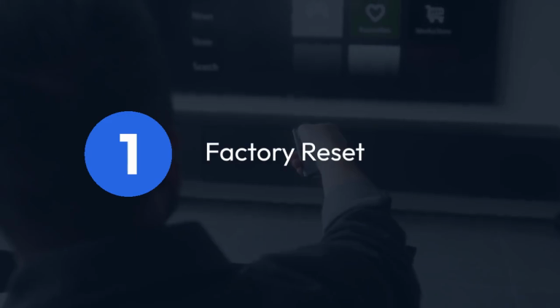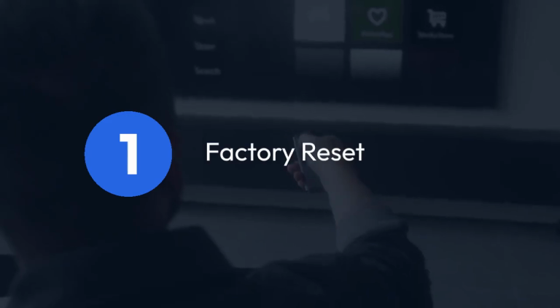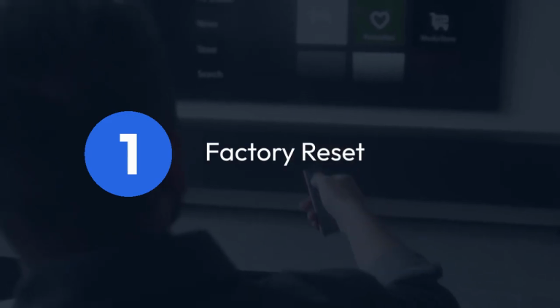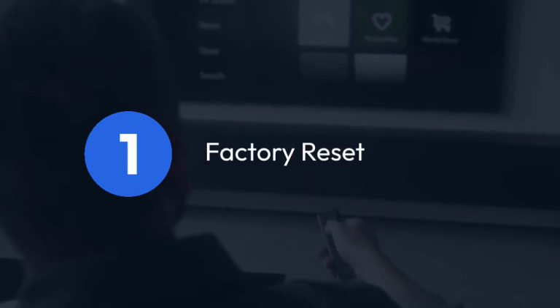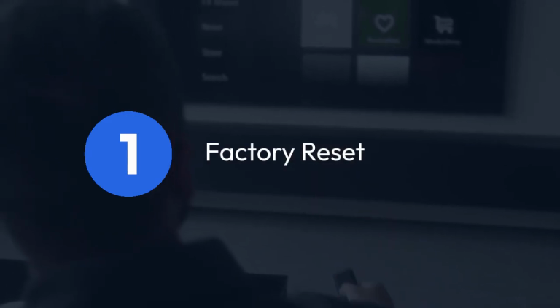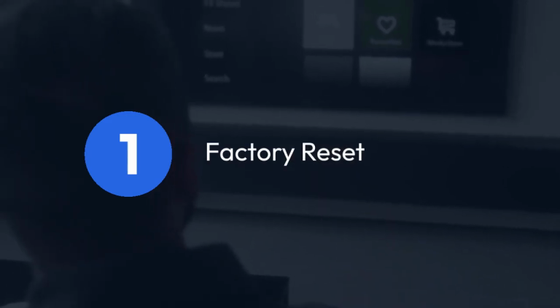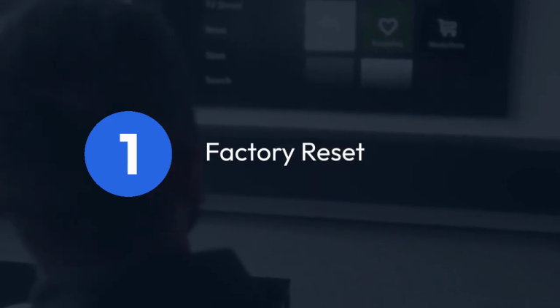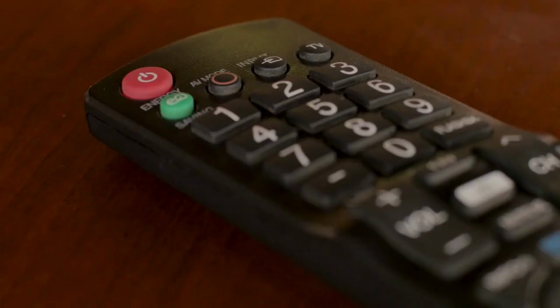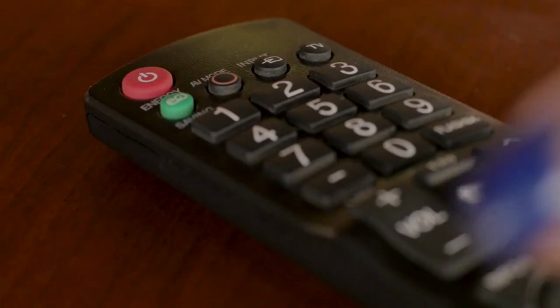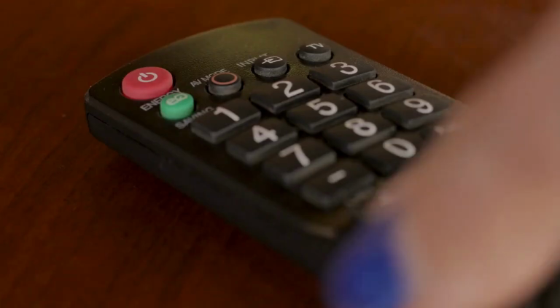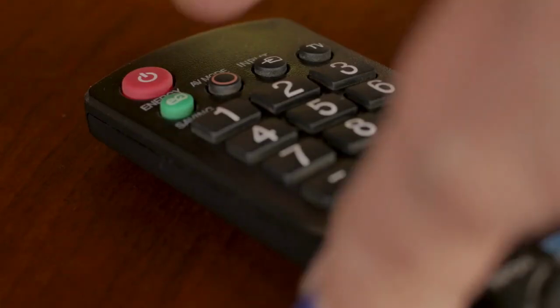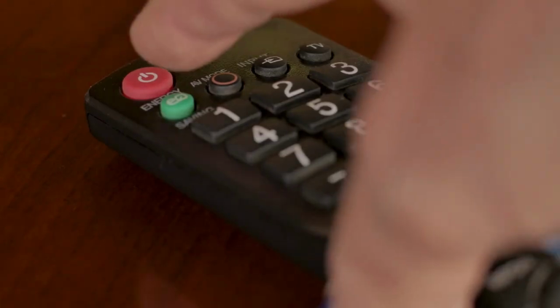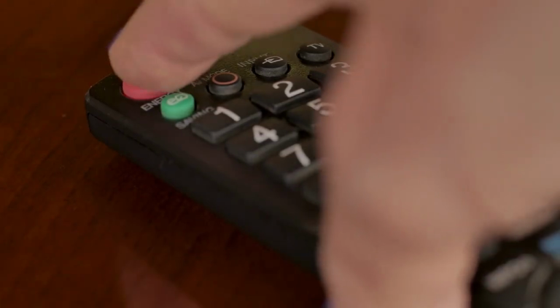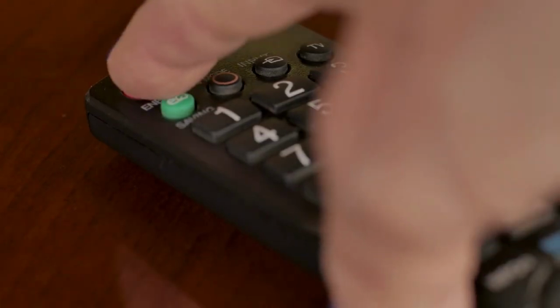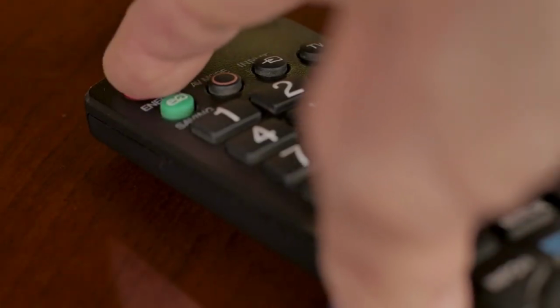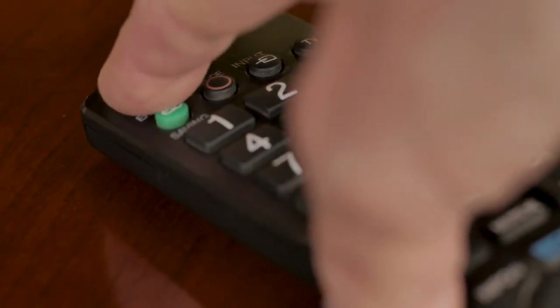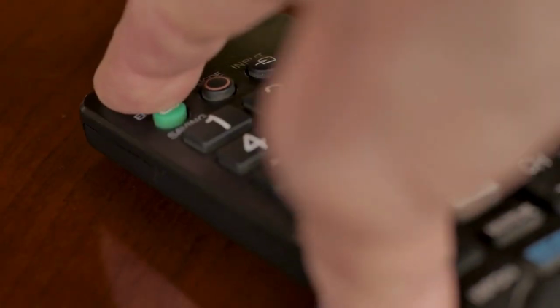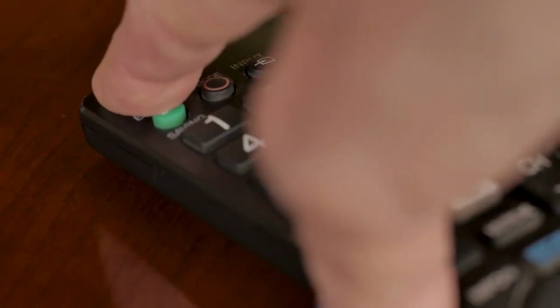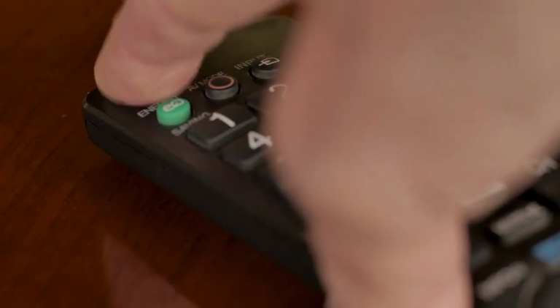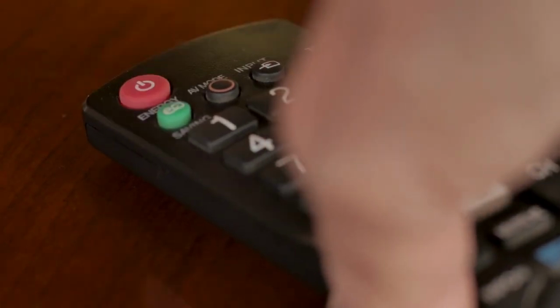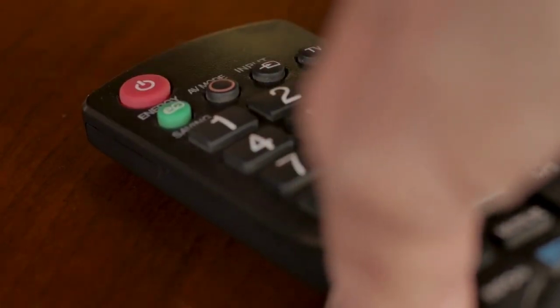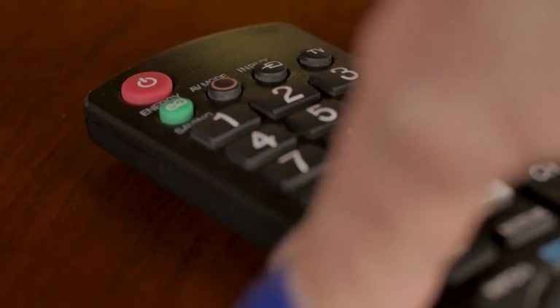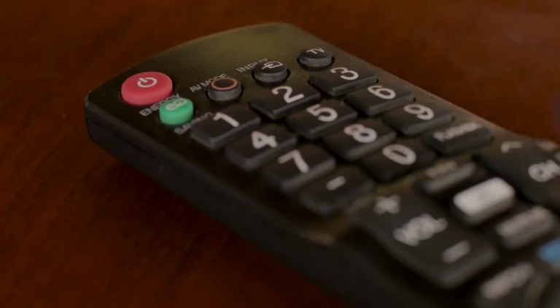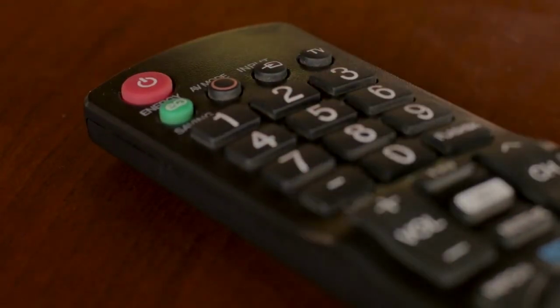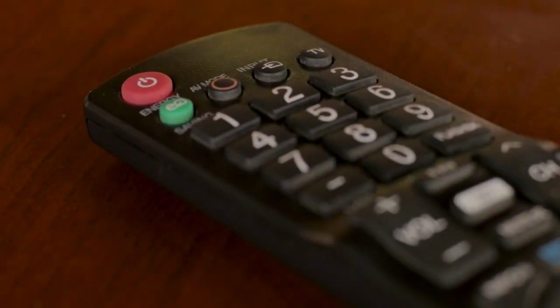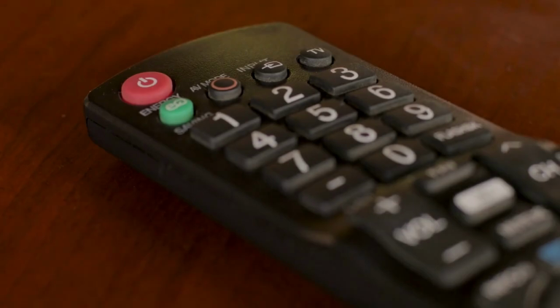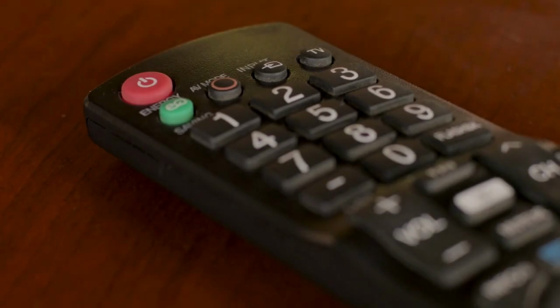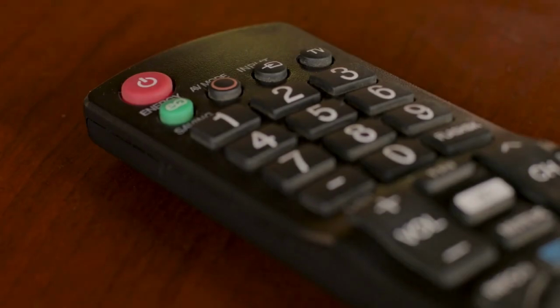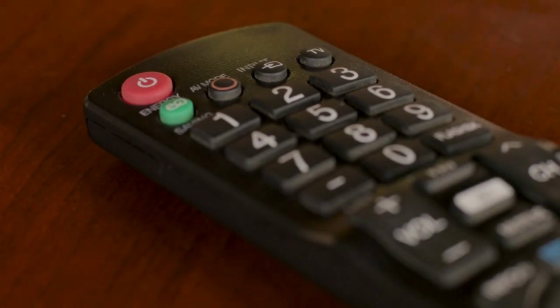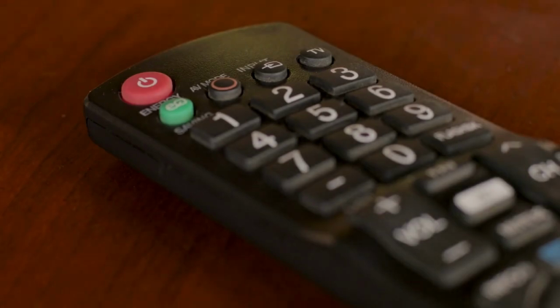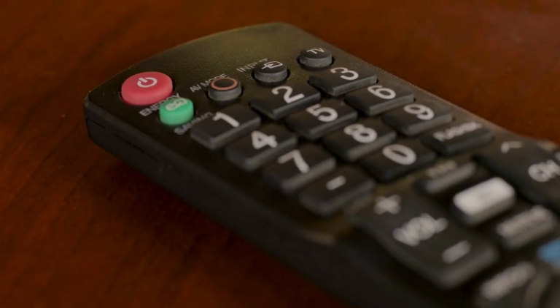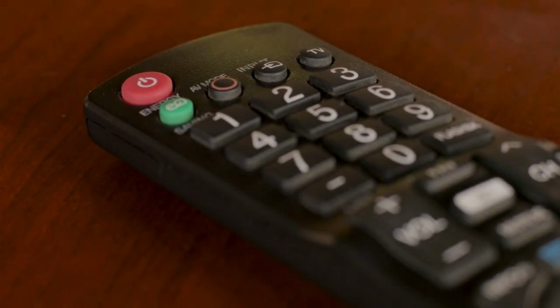1. Factory reset. This will erase all recordings, settings, and configurations, returning your DVR to its original state as if you just unboxed it.